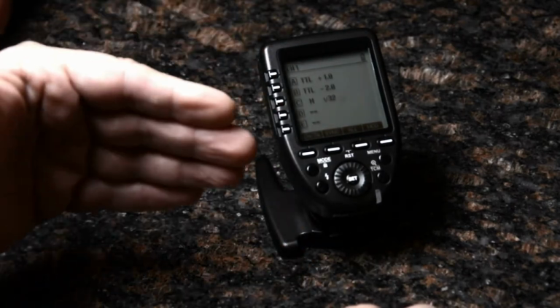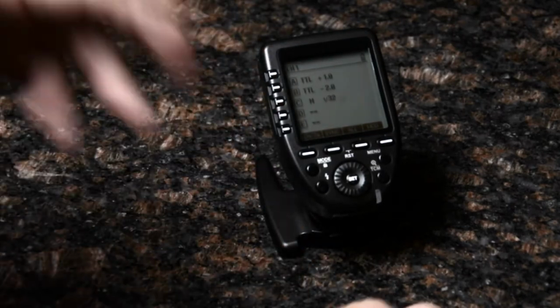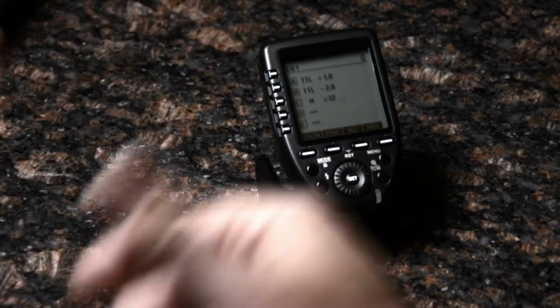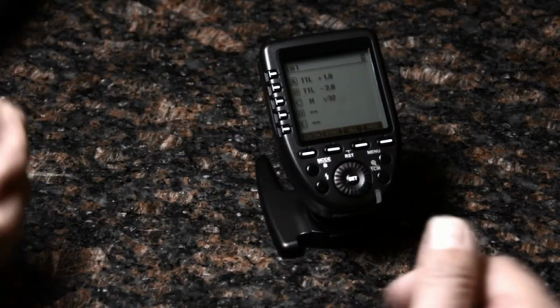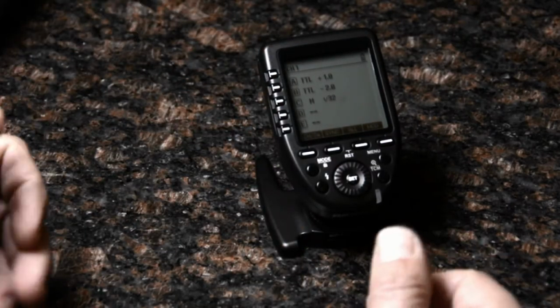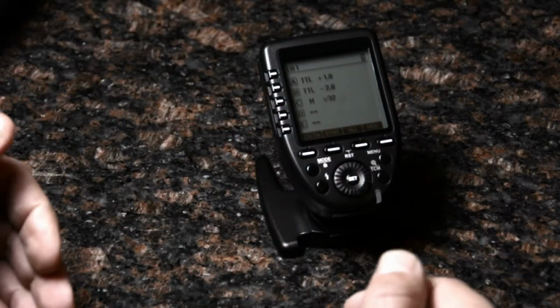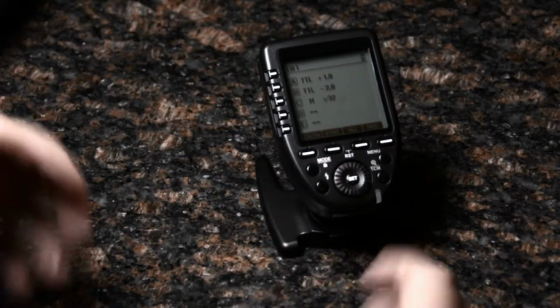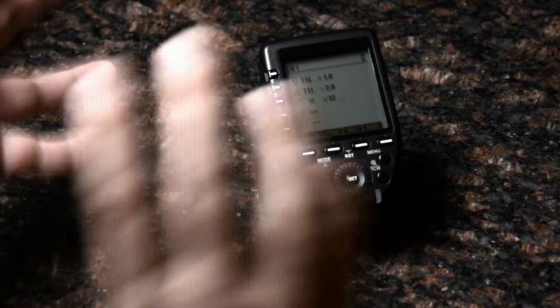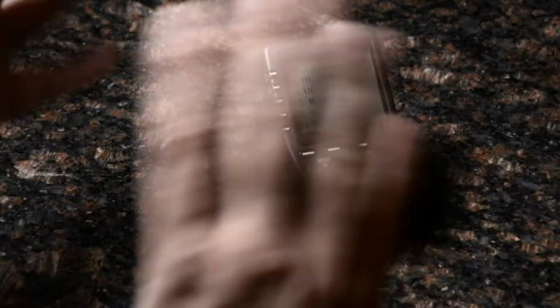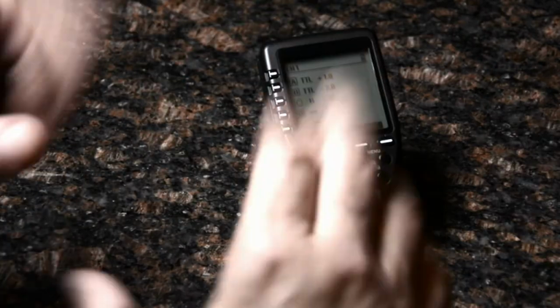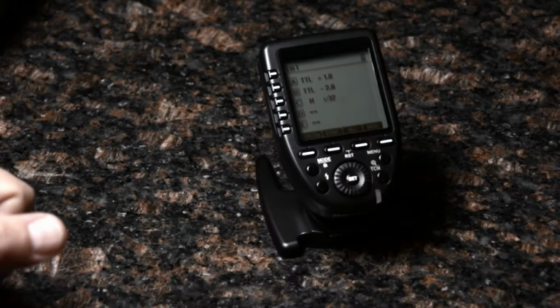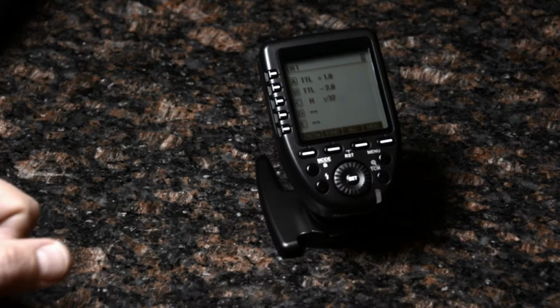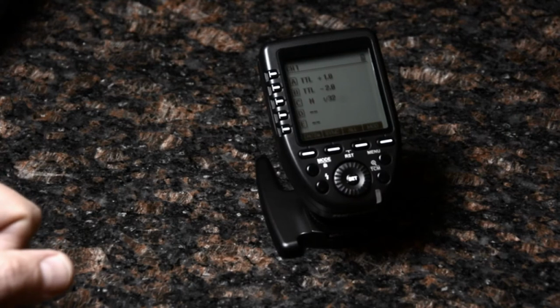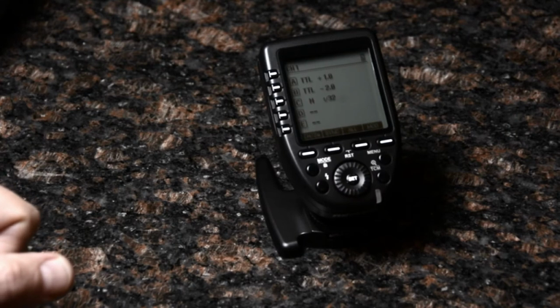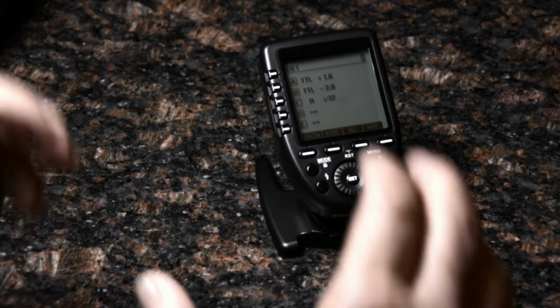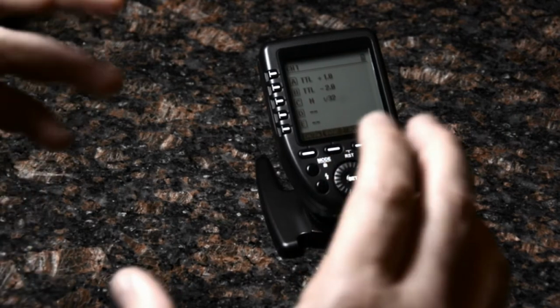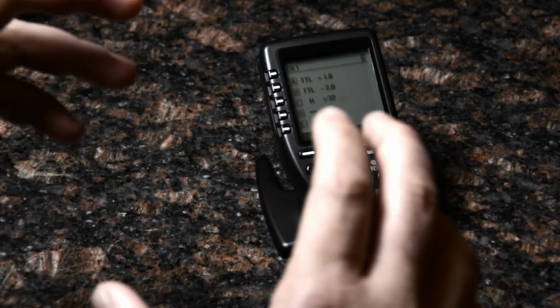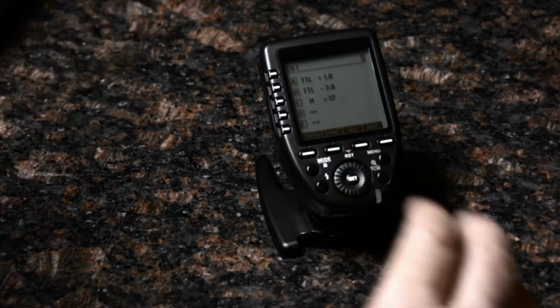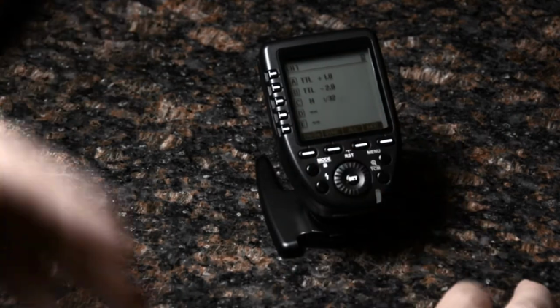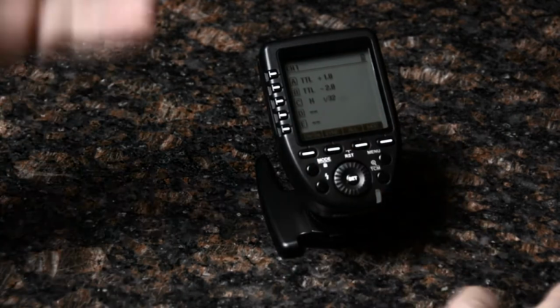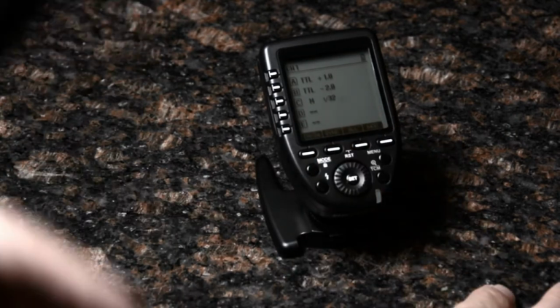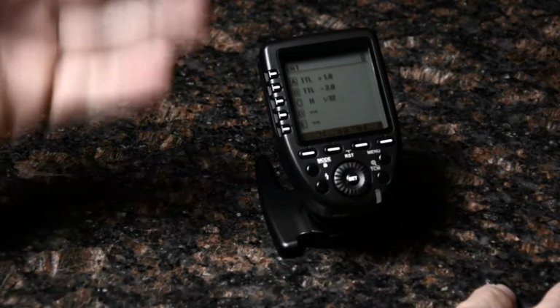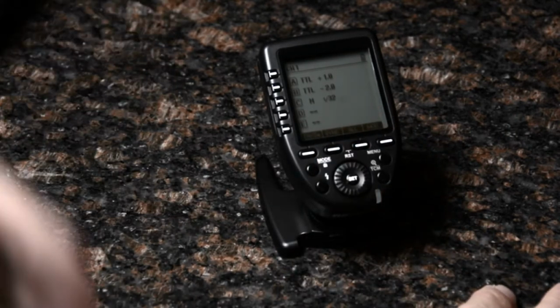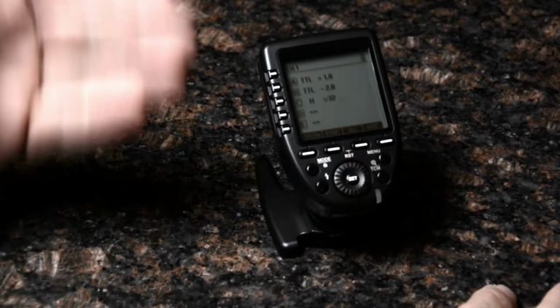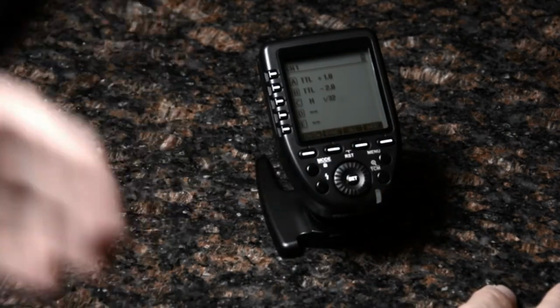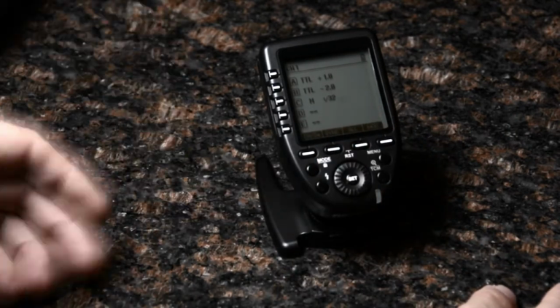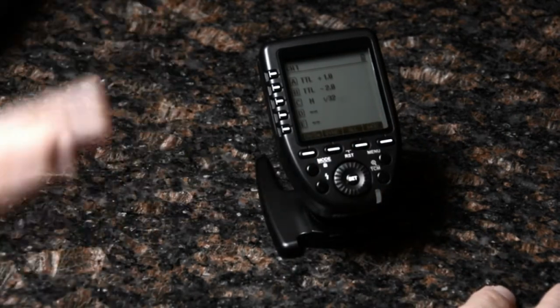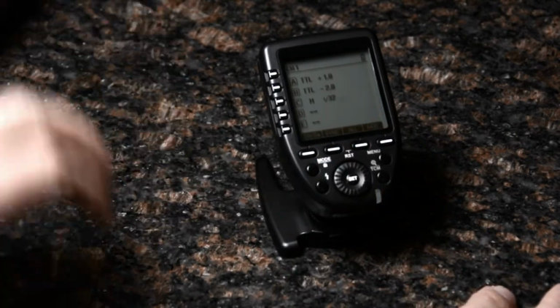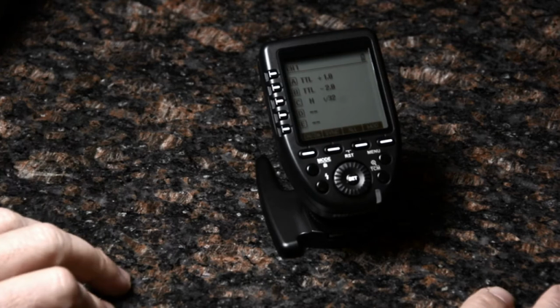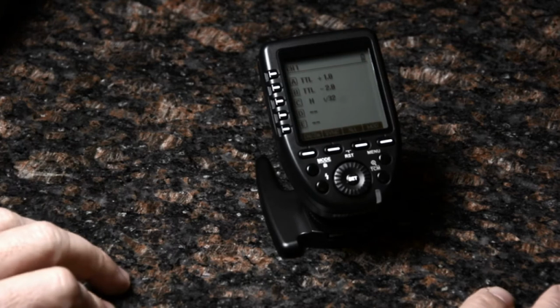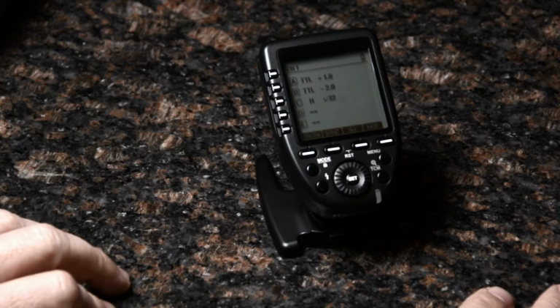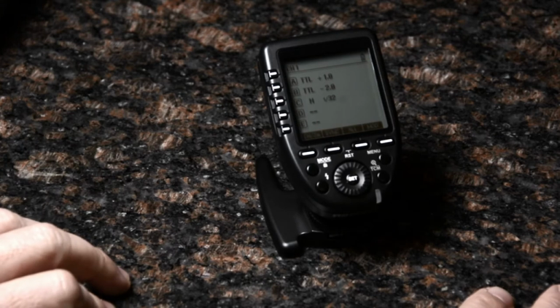So now I'm shooting in manual after I've tweaked everything in, and I'll get very consistent brightness from one shot to the next — and that'll help my workflow out as well.